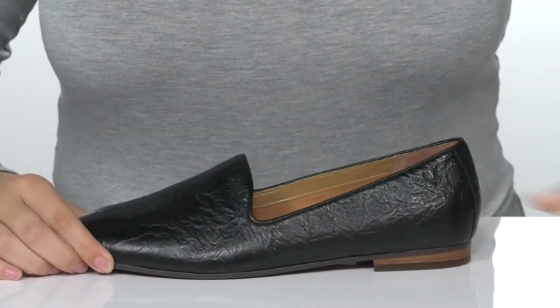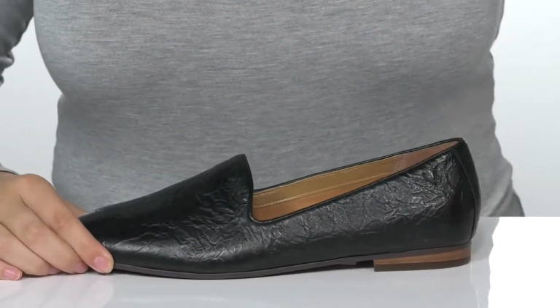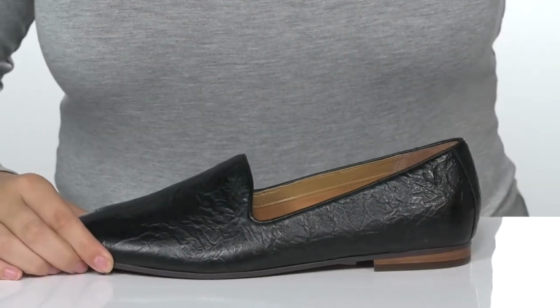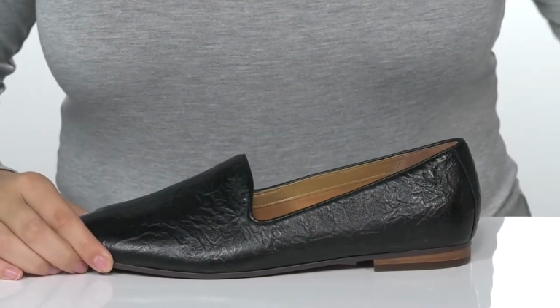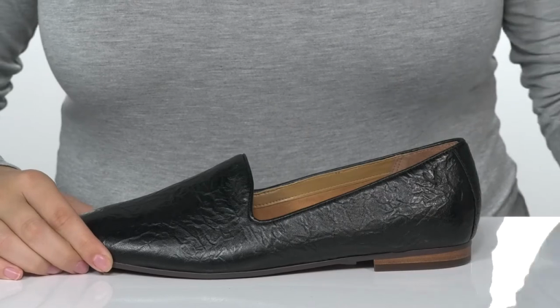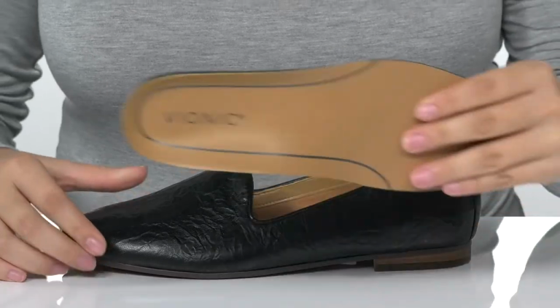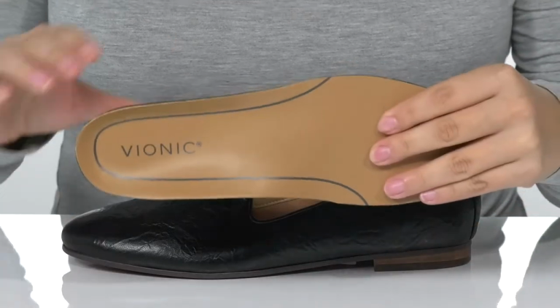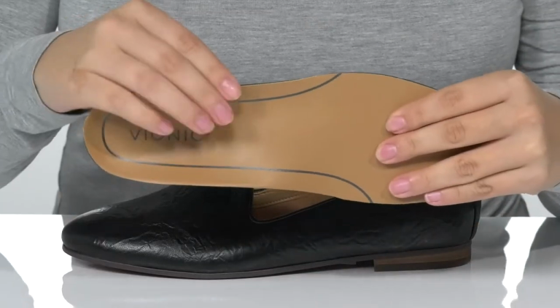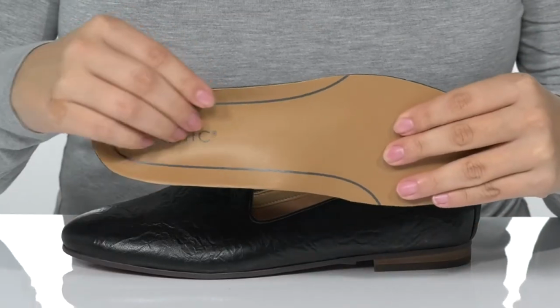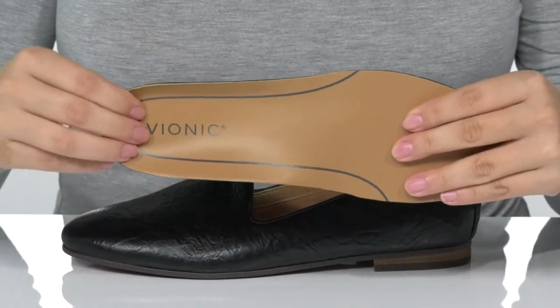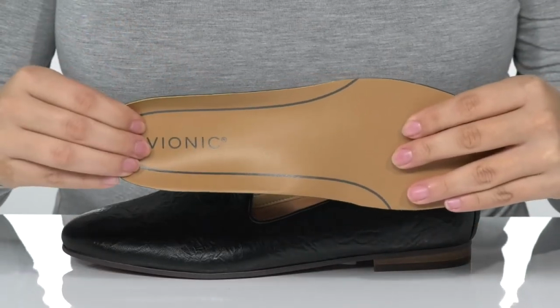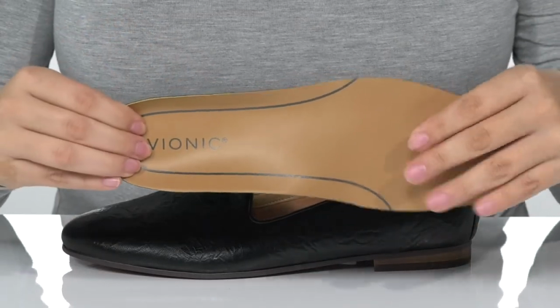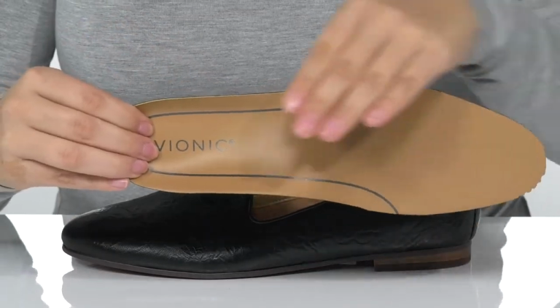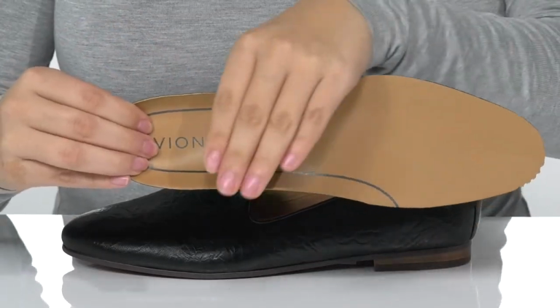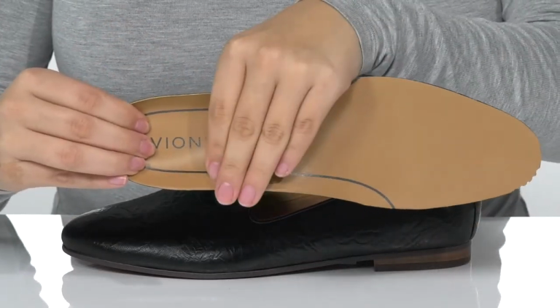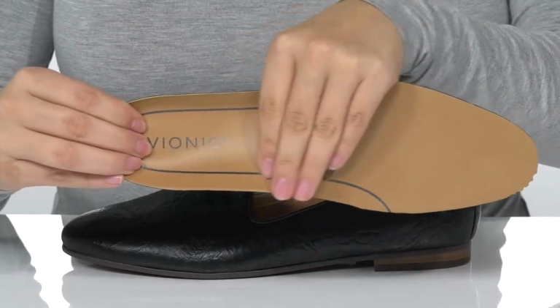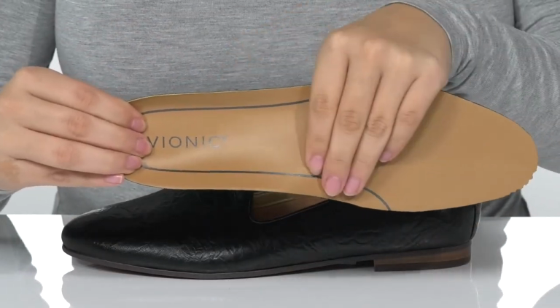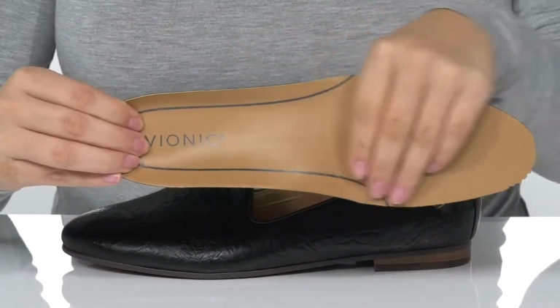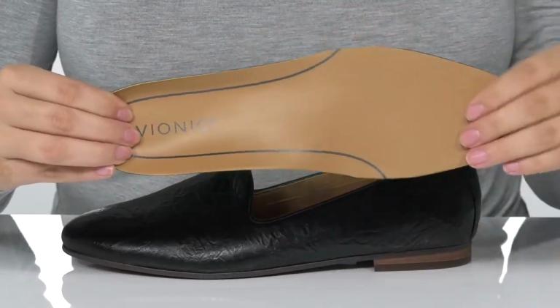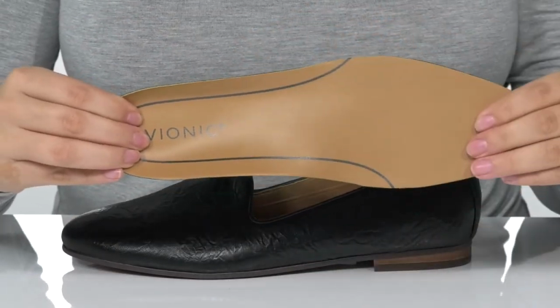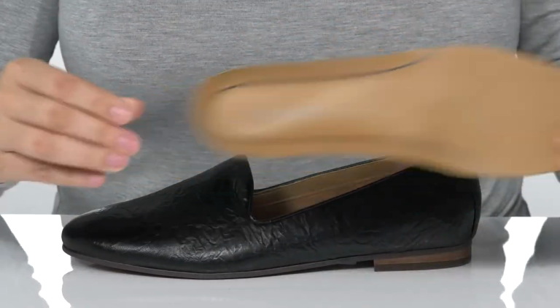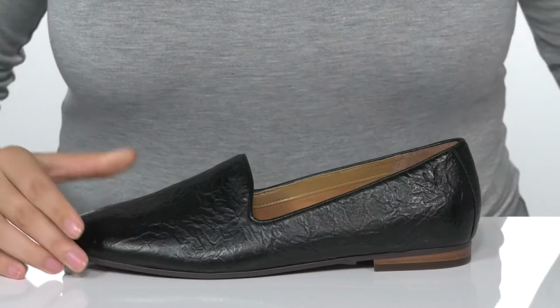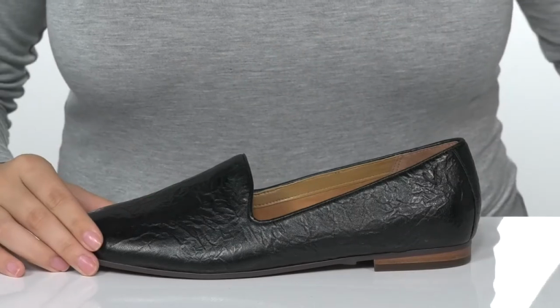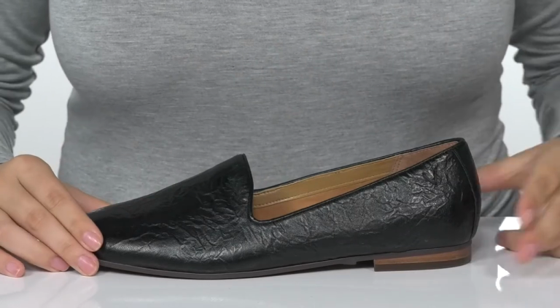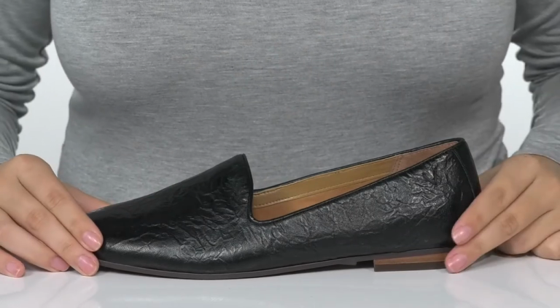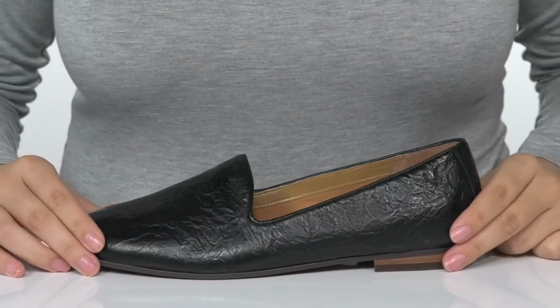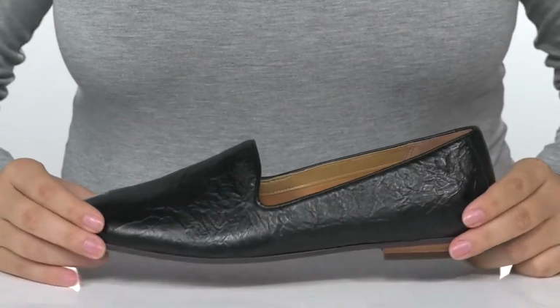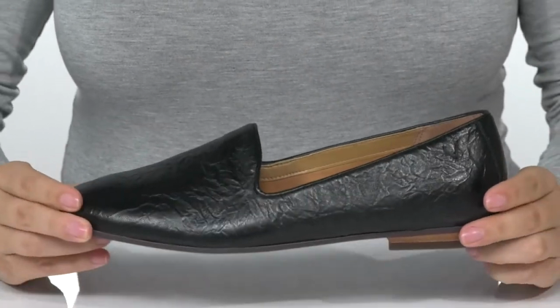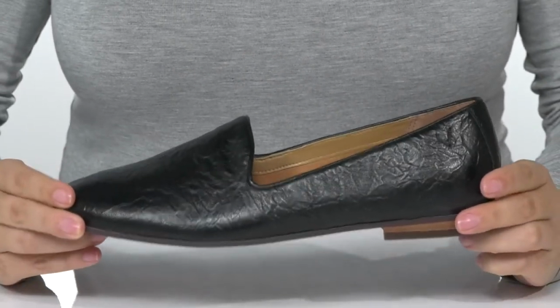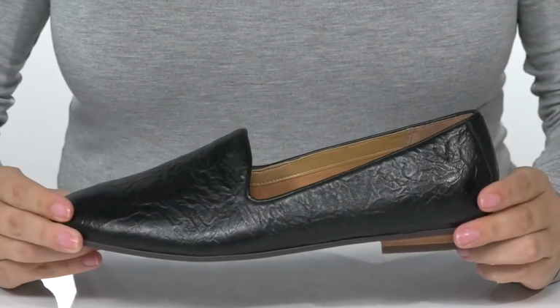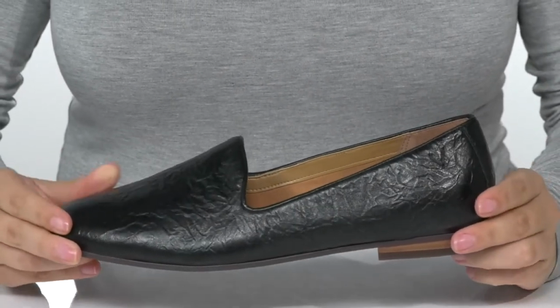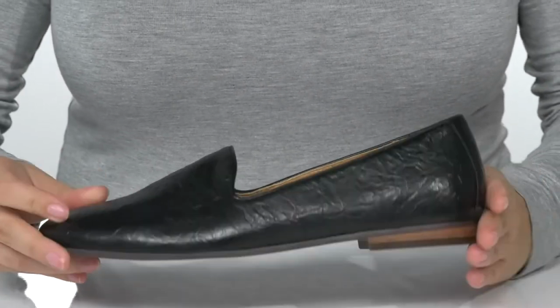These do come with a removable insole that has a deeper heel cup and it's also going to offer arch support. At the back is a heel that's going to give you a very small boost in height.